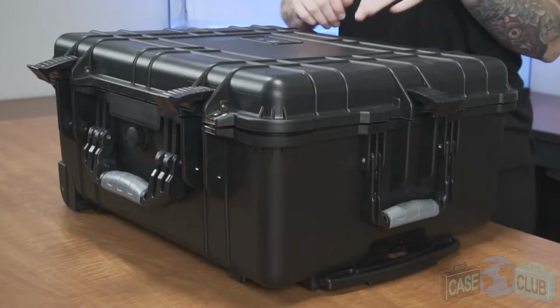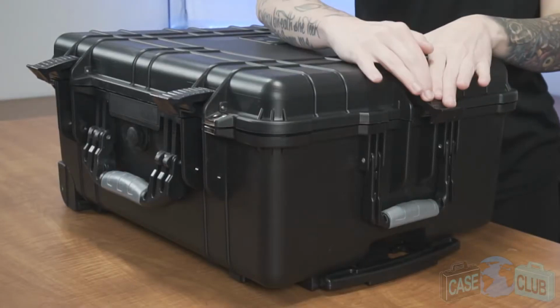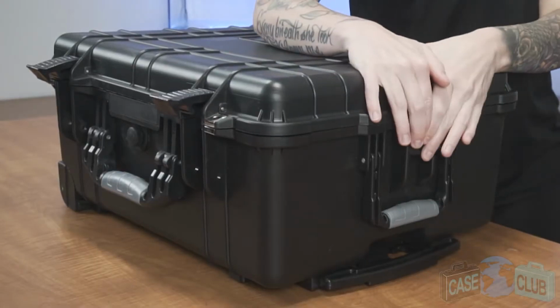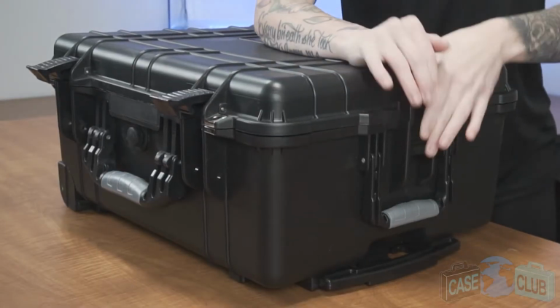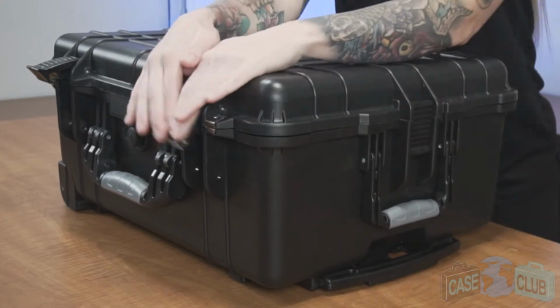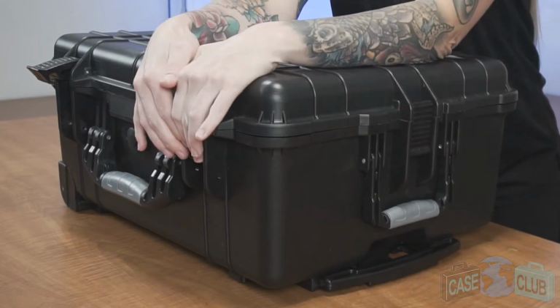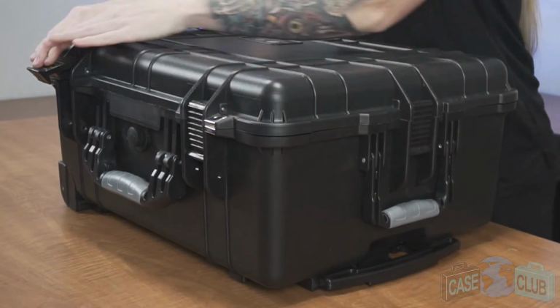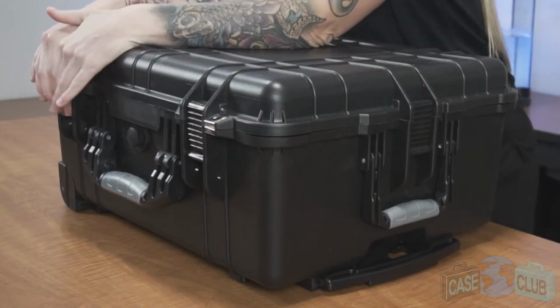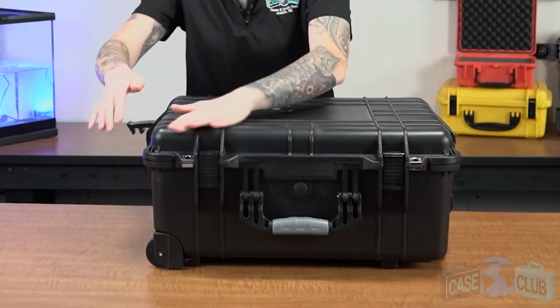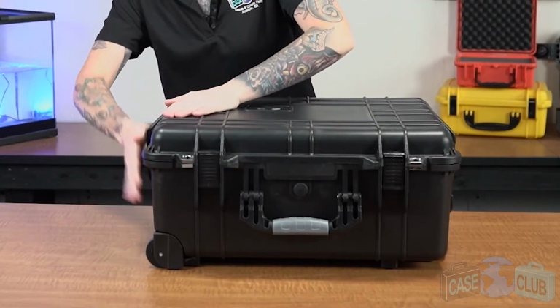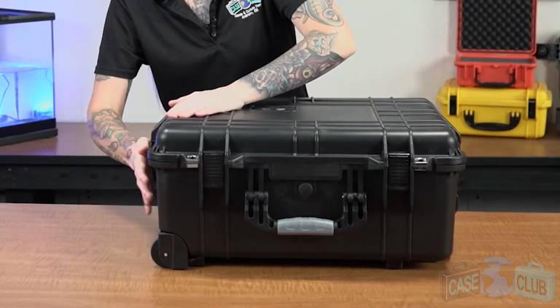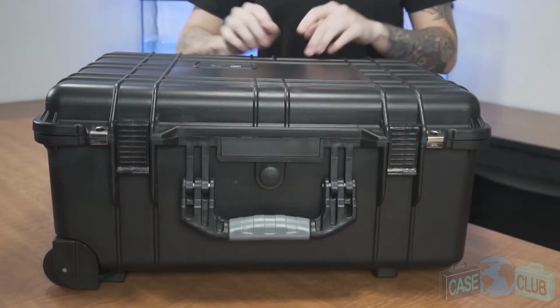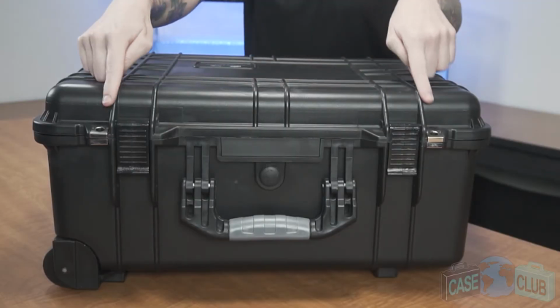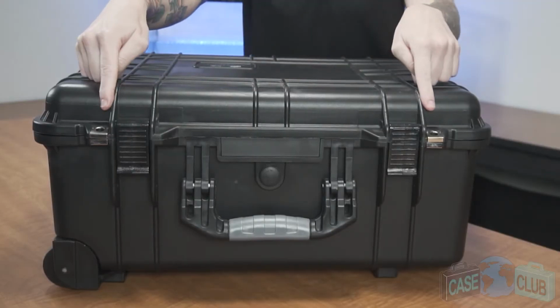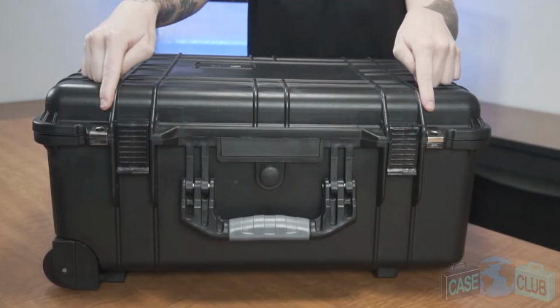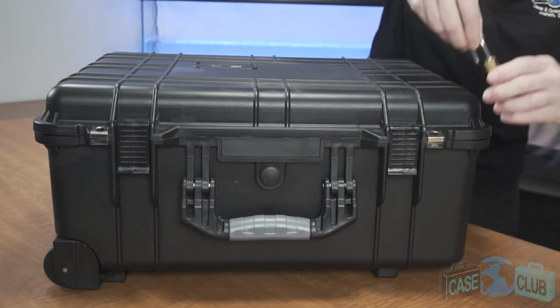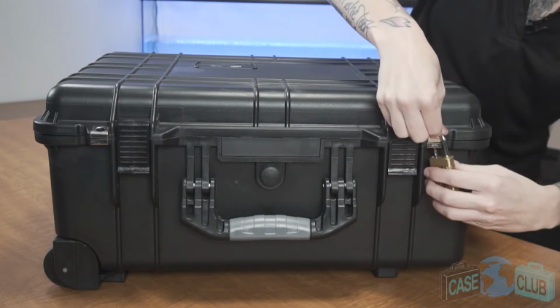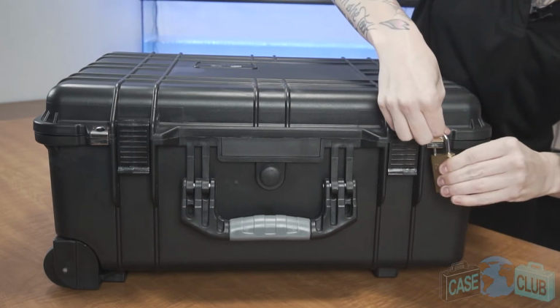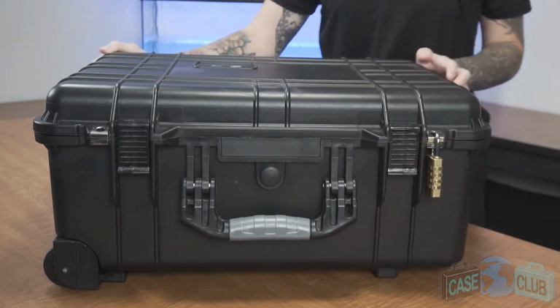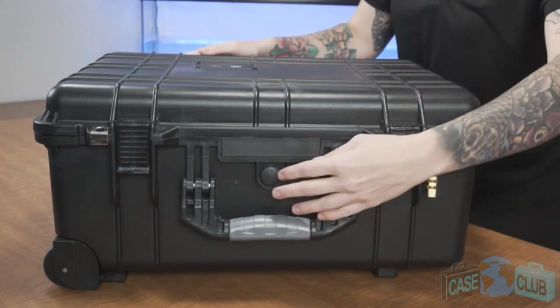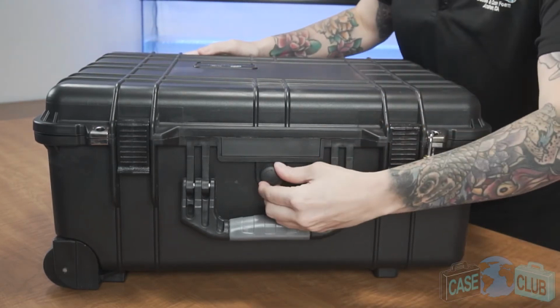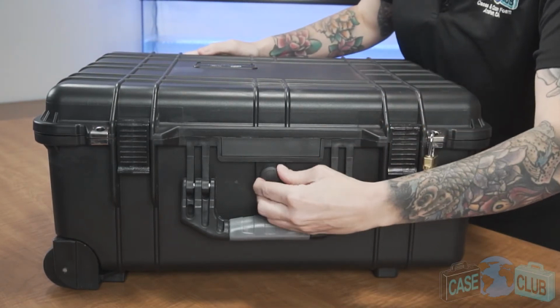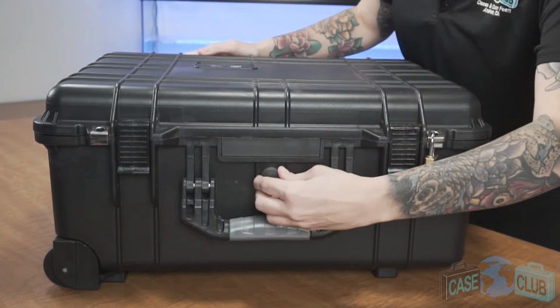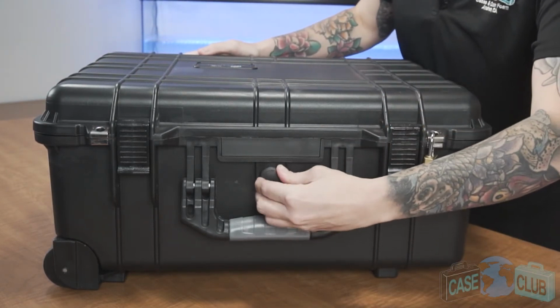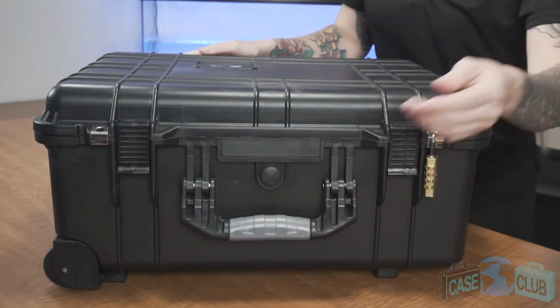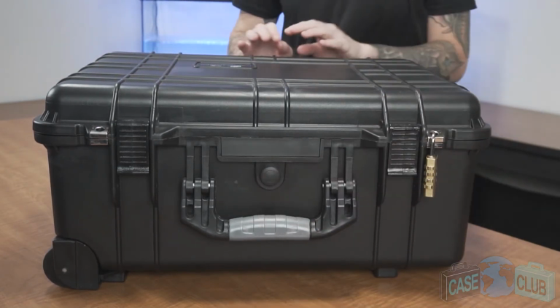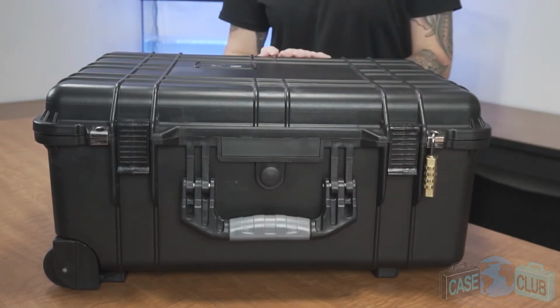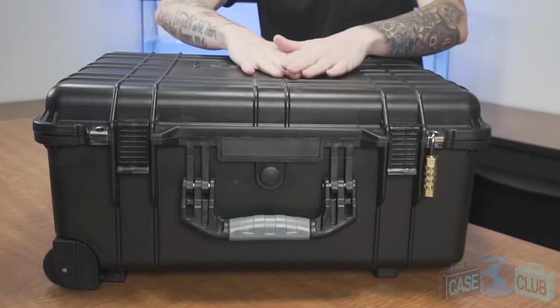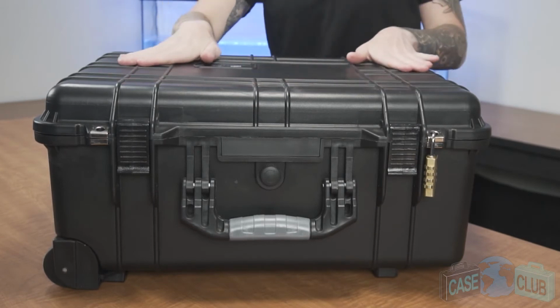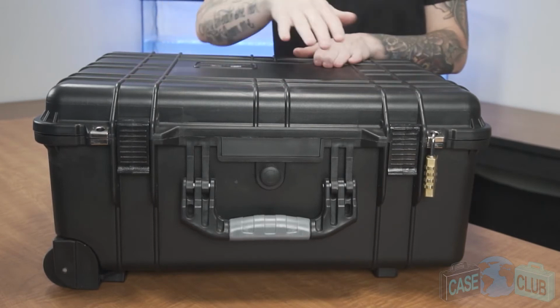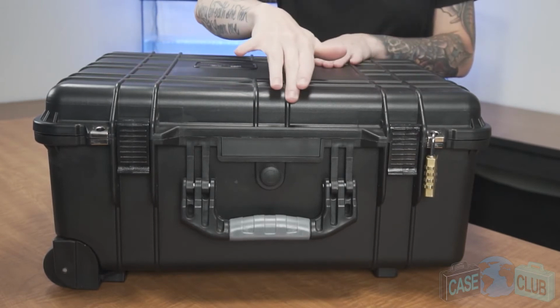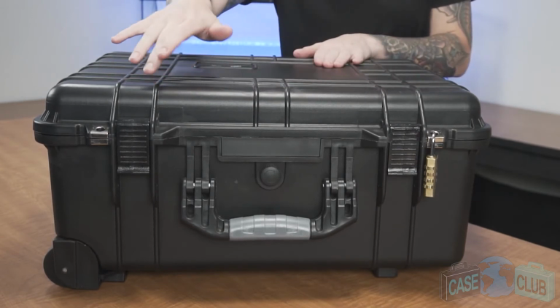The case features four snap latches with positive feedback, two metal reinforced padlockable points for added security, a manual pressure relief valve so that the case can be opened at any altitude, and a light orange peel texture to help prevent scratches.